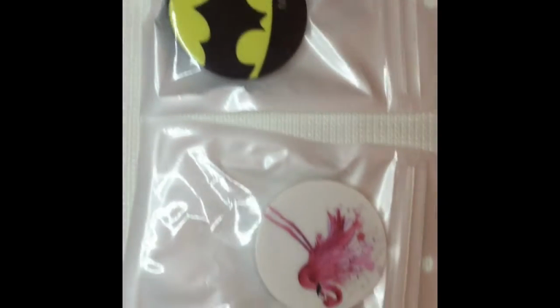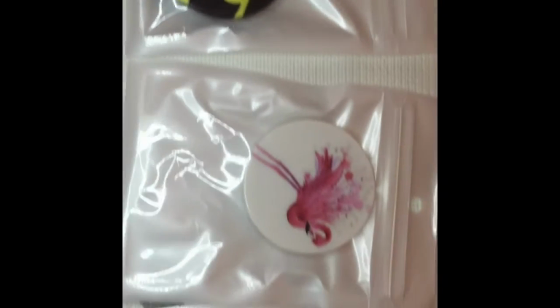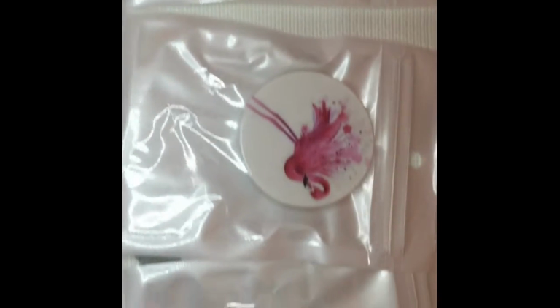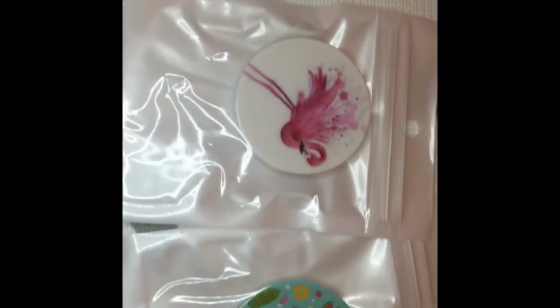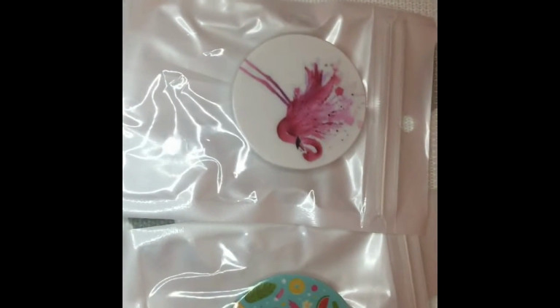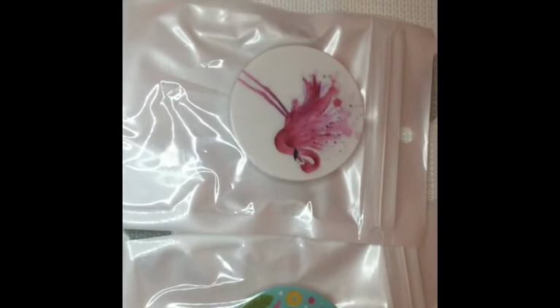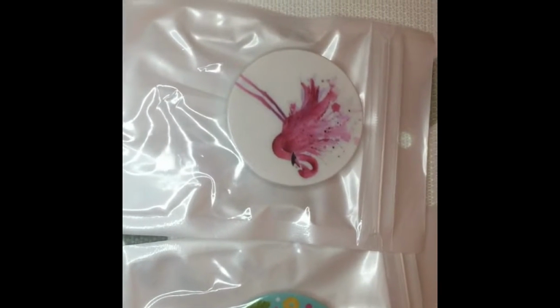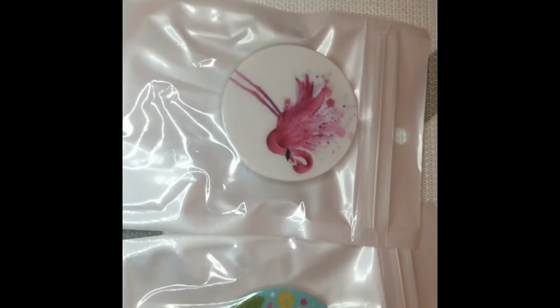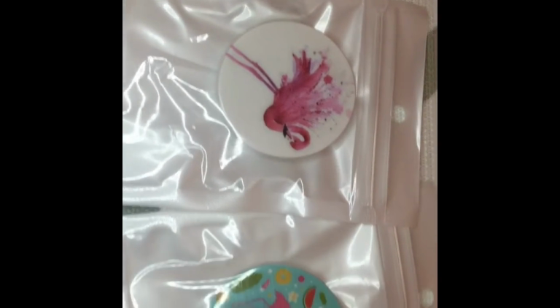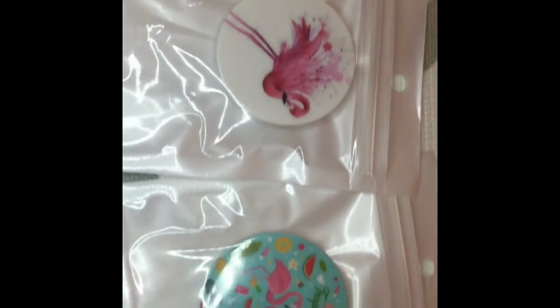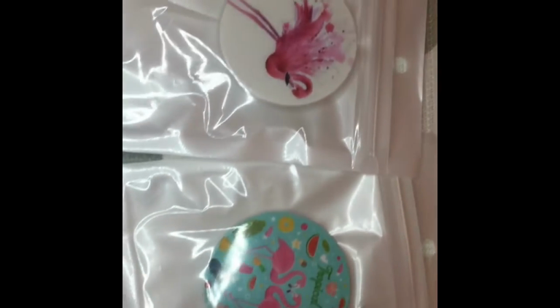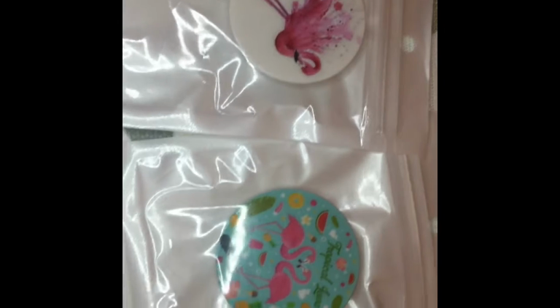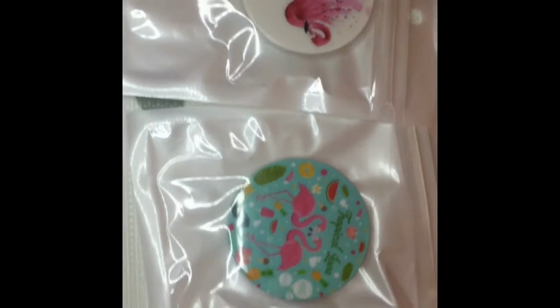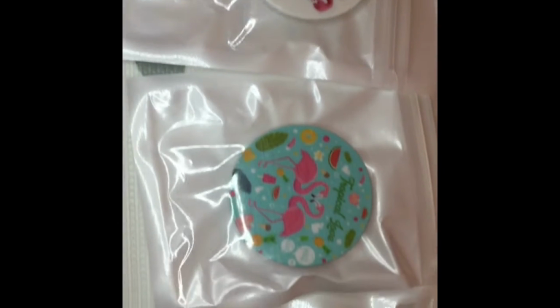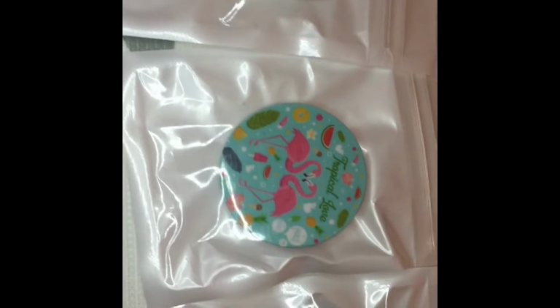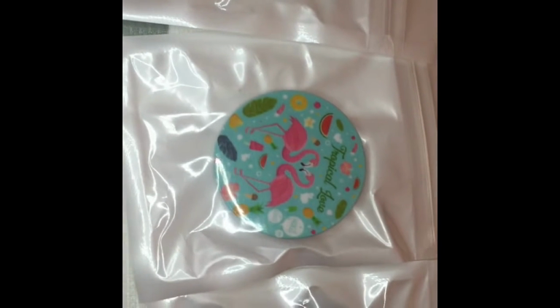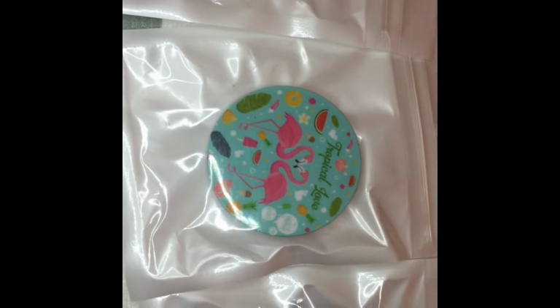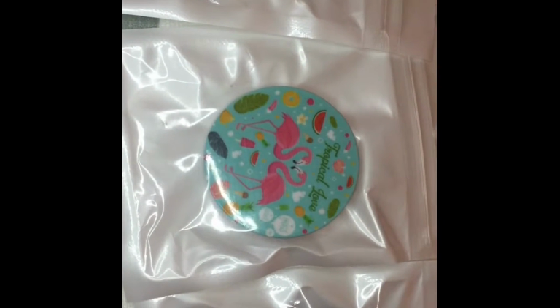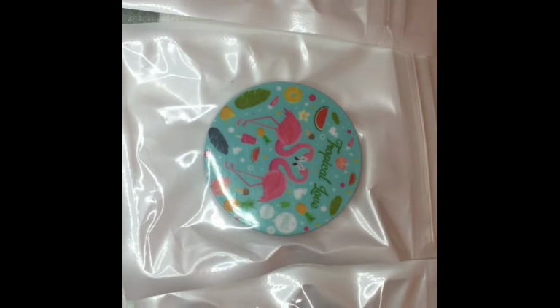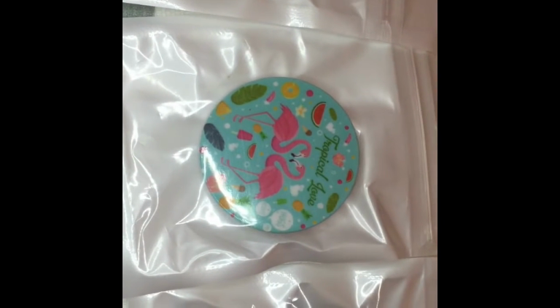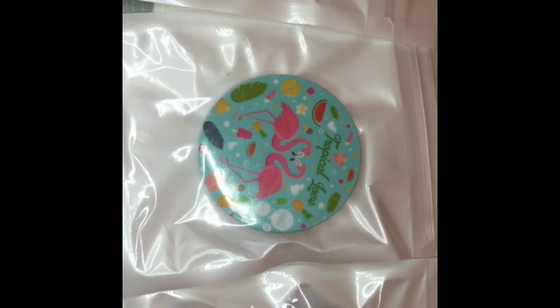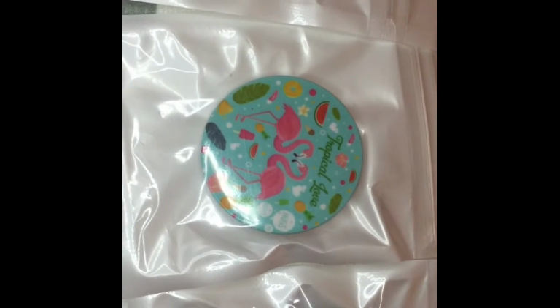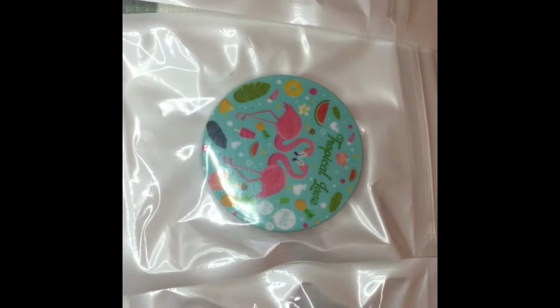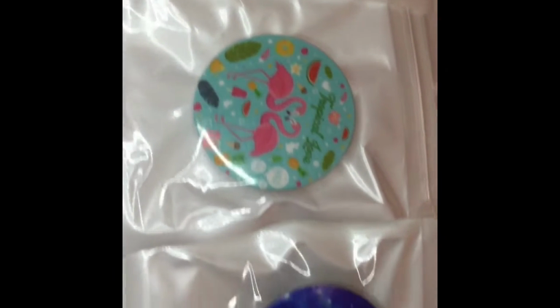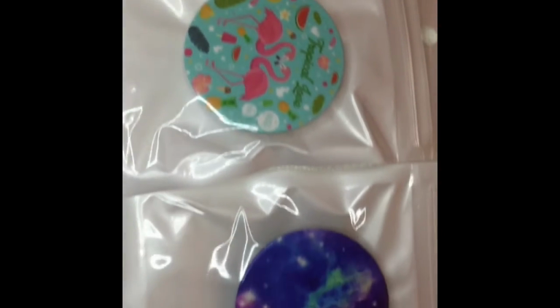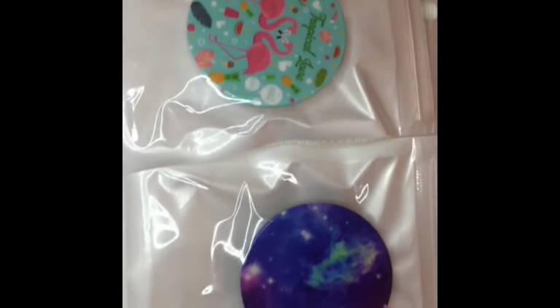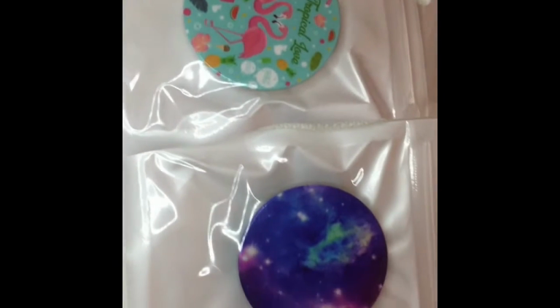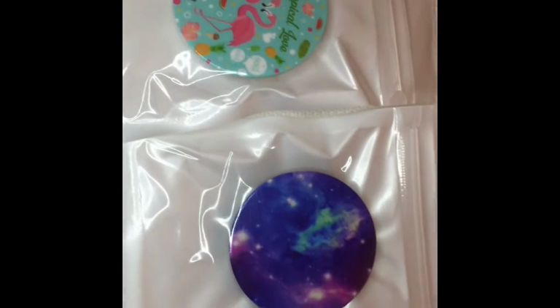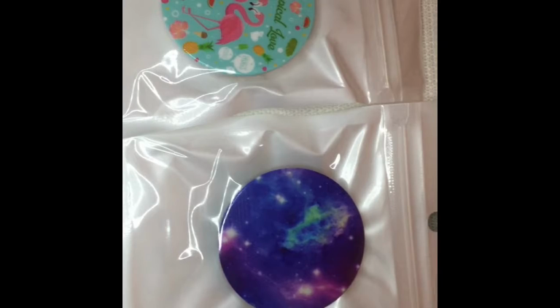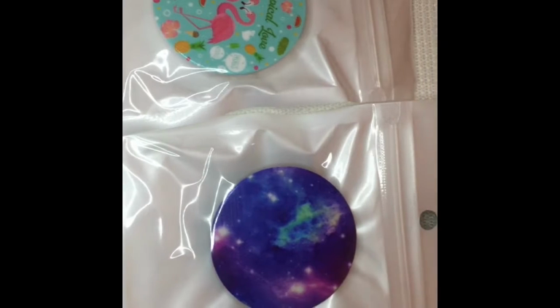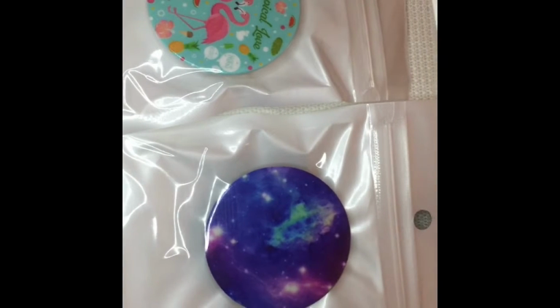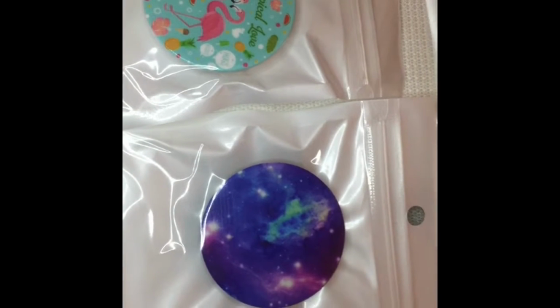We also have a pink flamingo, a tropical love flamingo, and the last one is the galaxy.